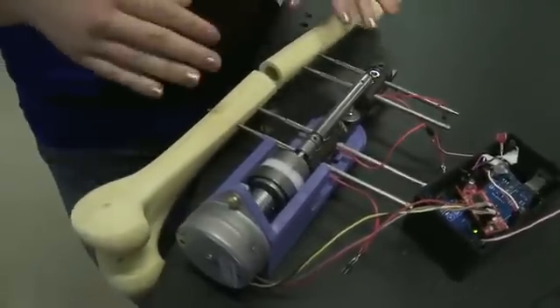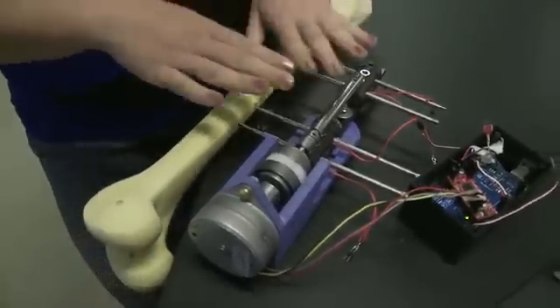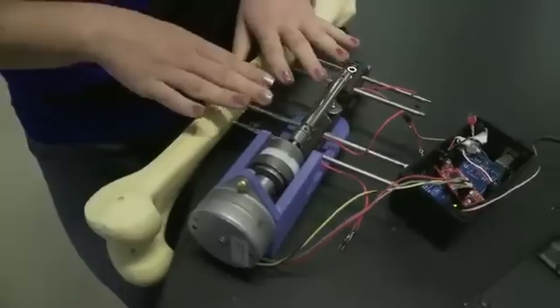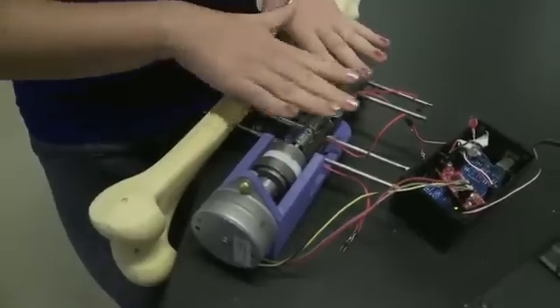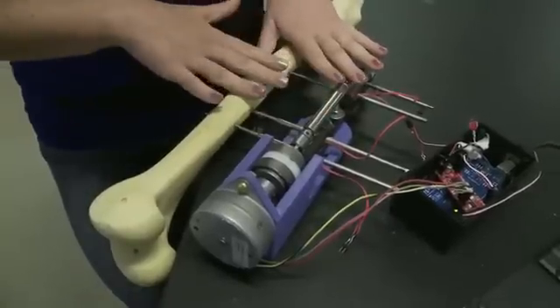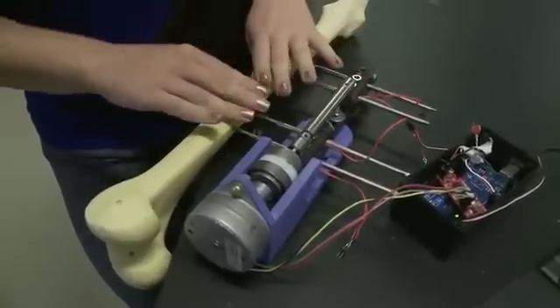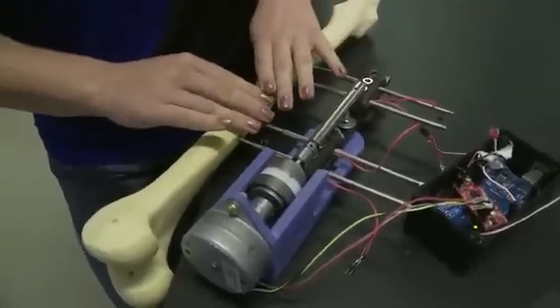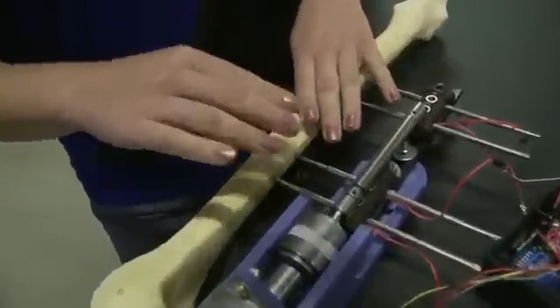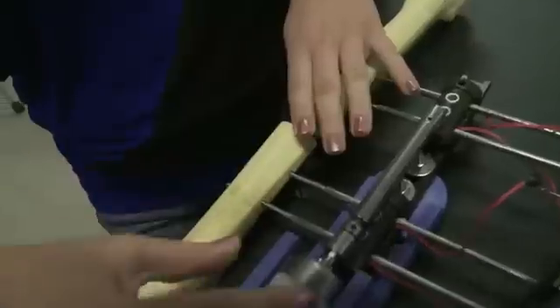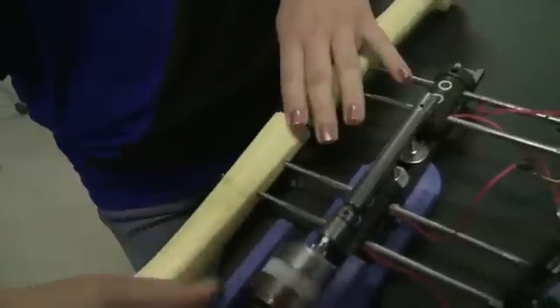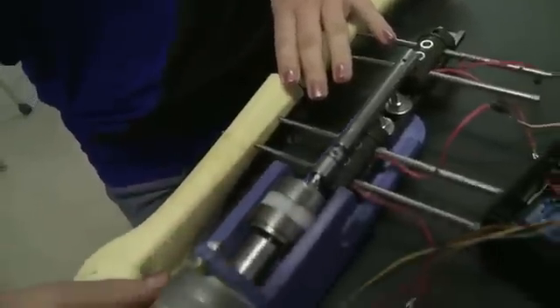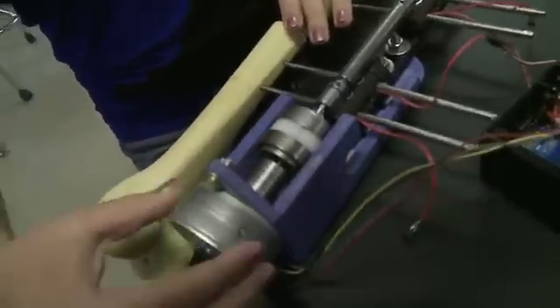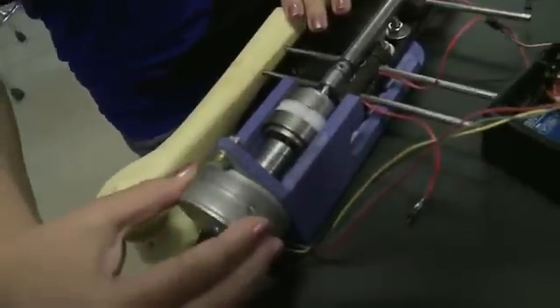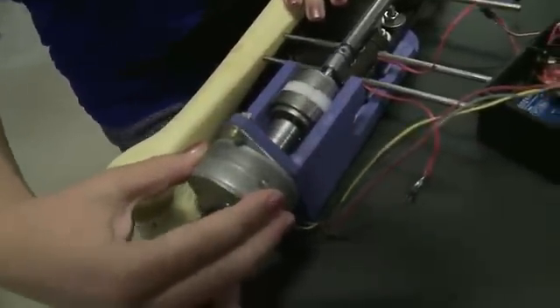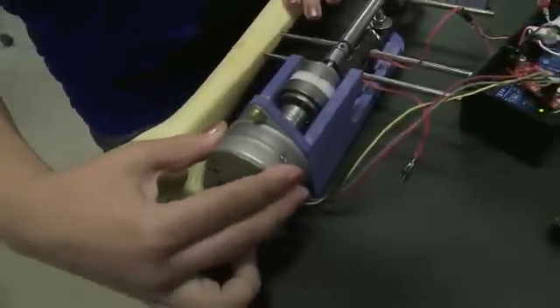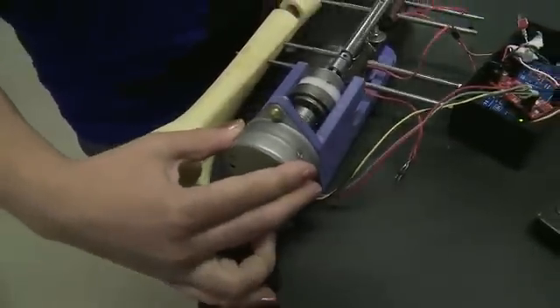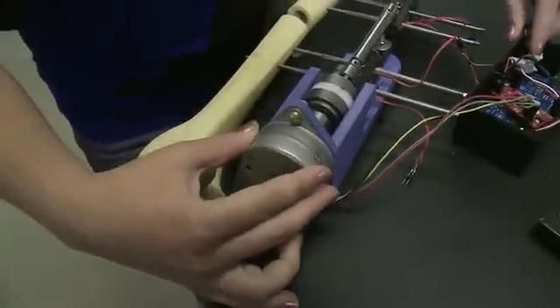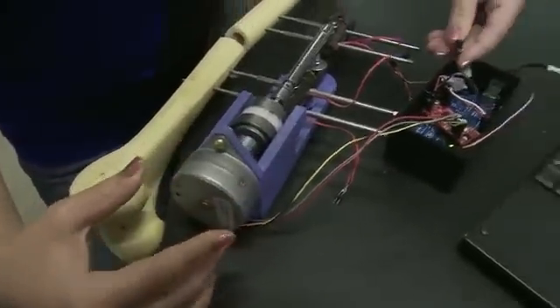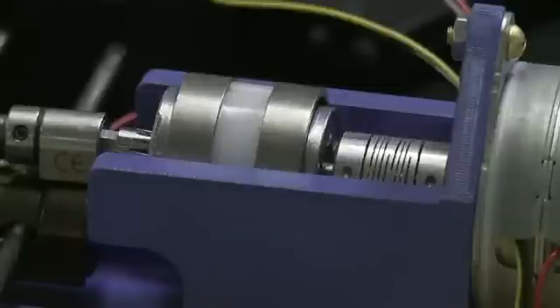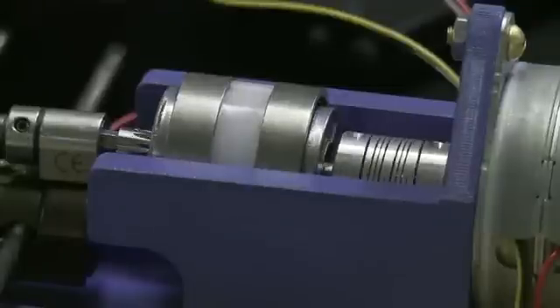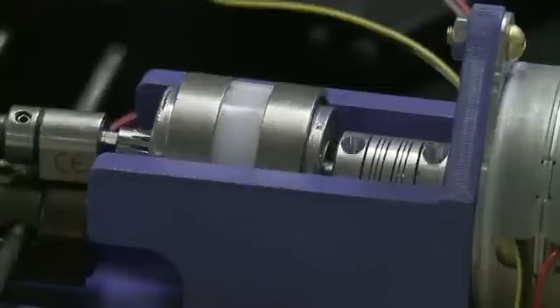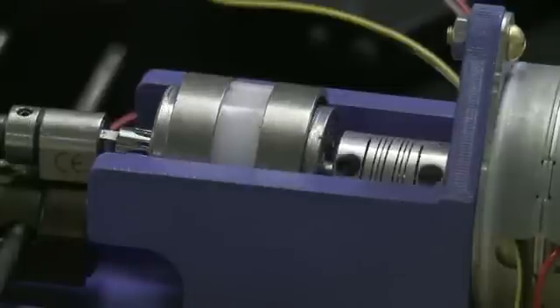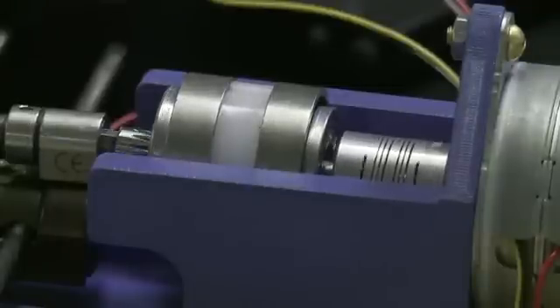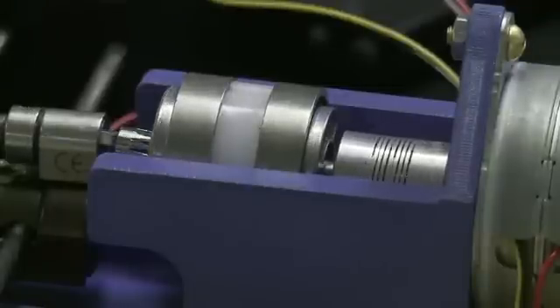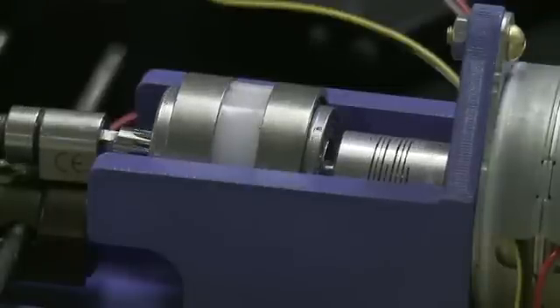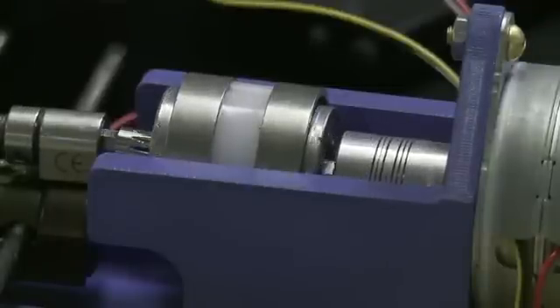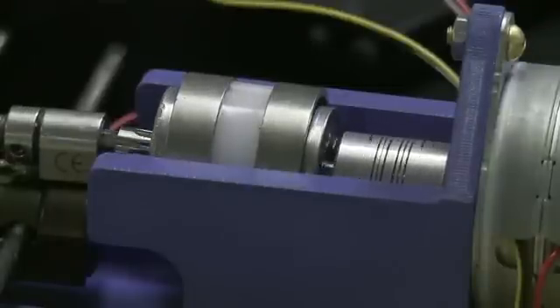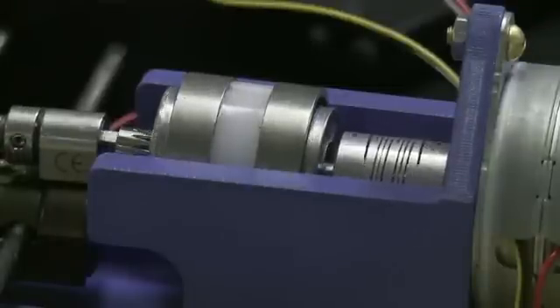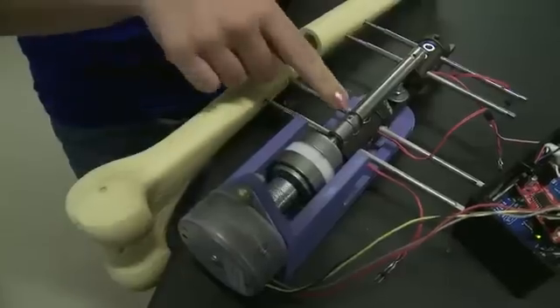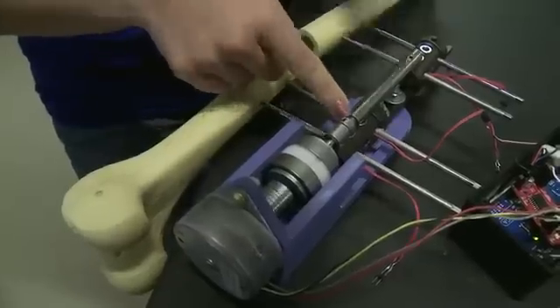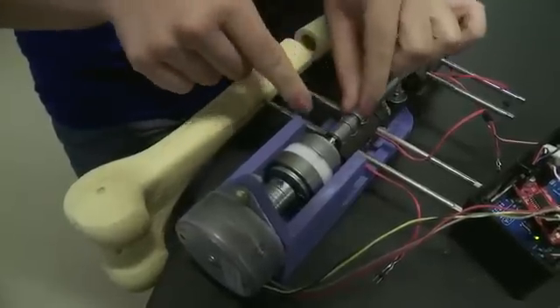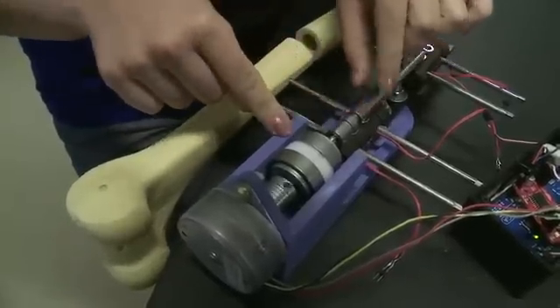What we have here is the original device mounted in the bone, and then we've added this part here — this is a motor, which when turned on you can see is now turning. Instead of using your hand and a screw to open this up and stretch this,